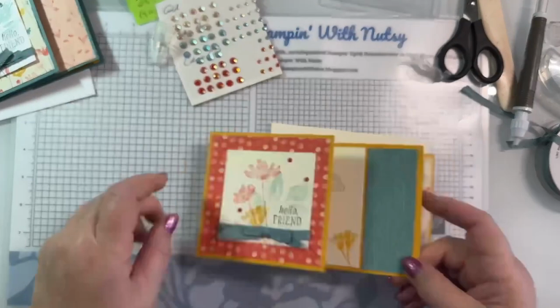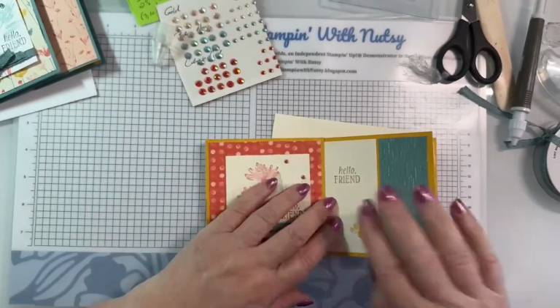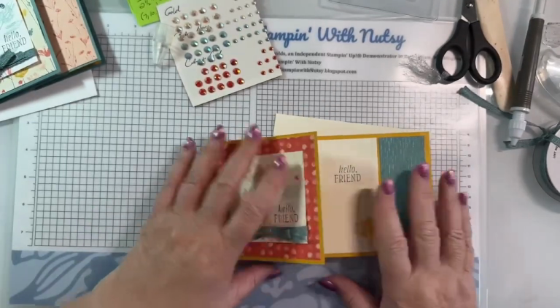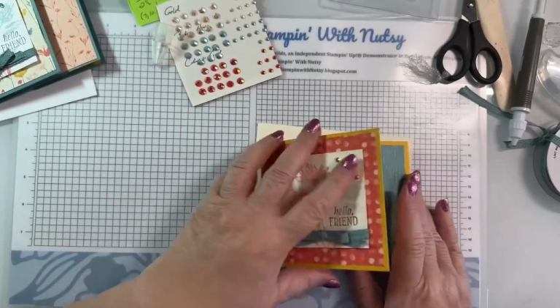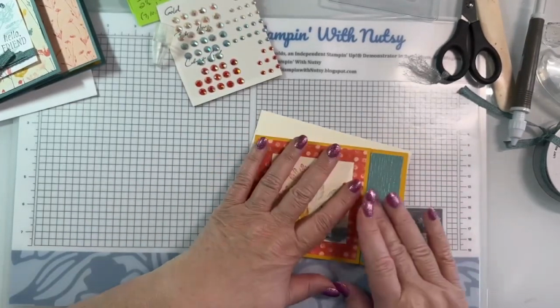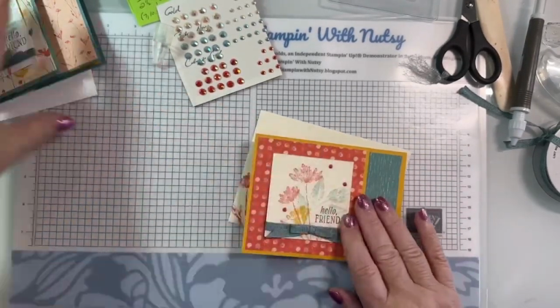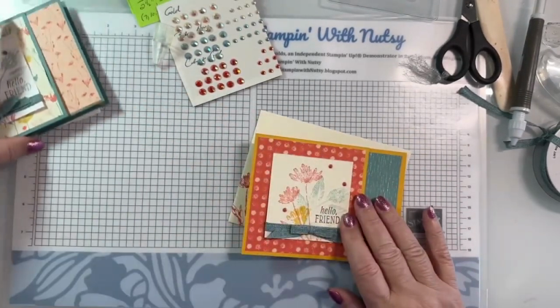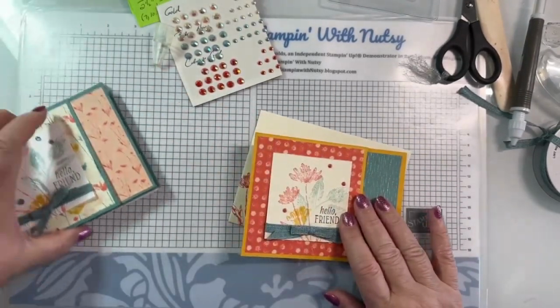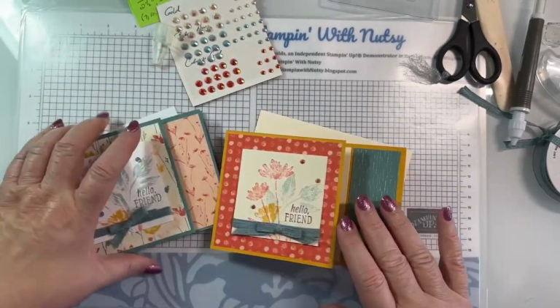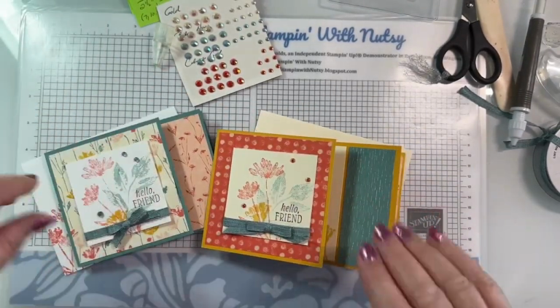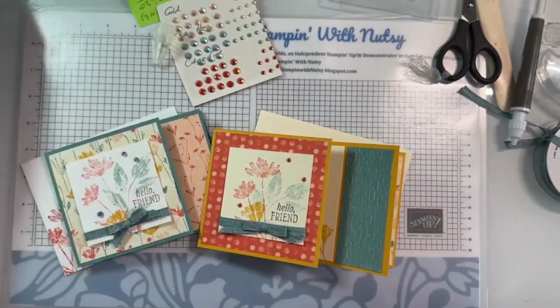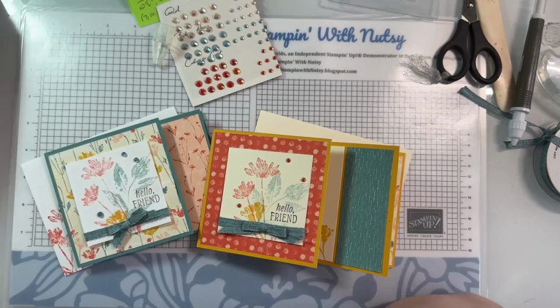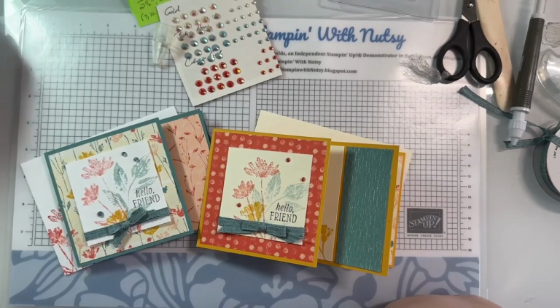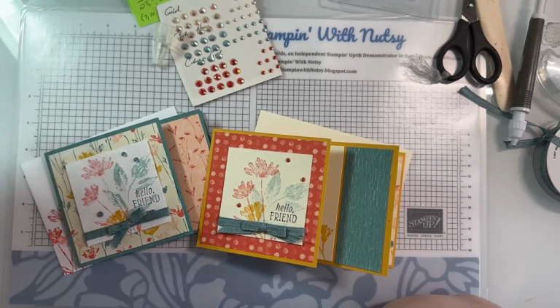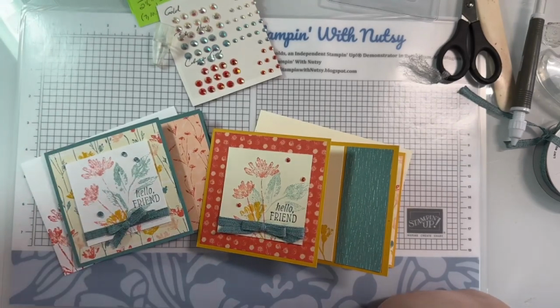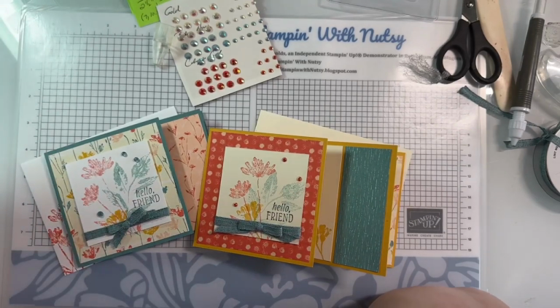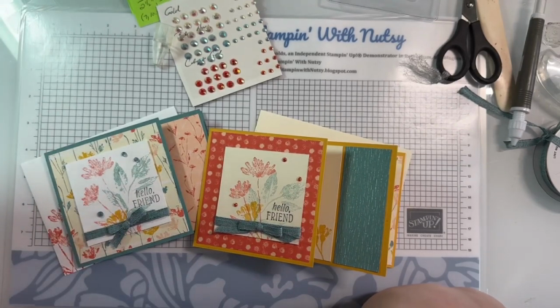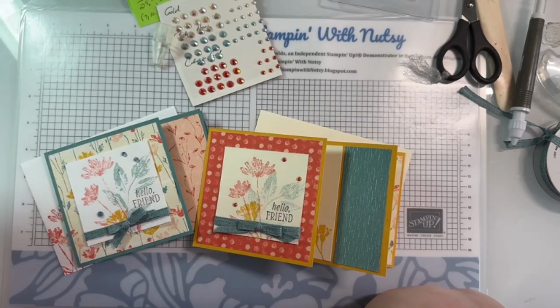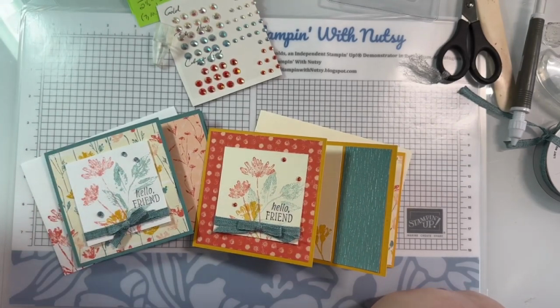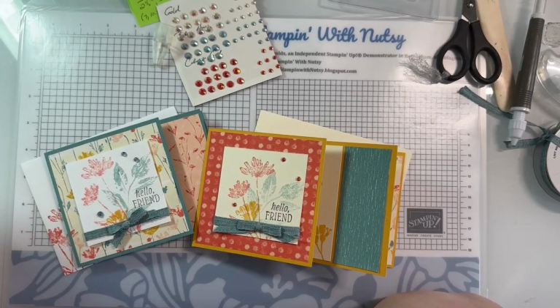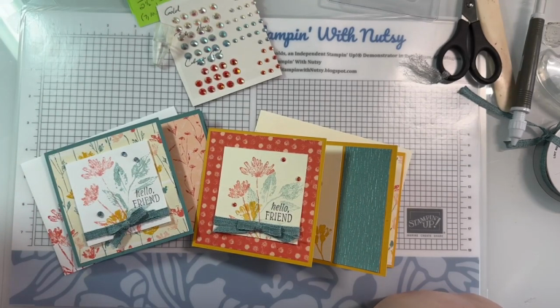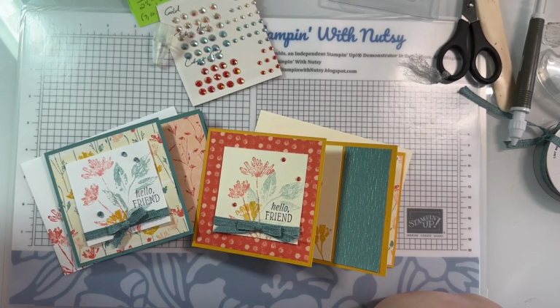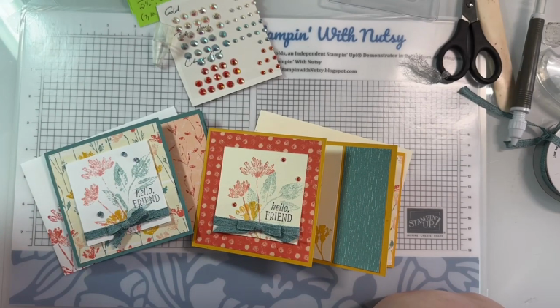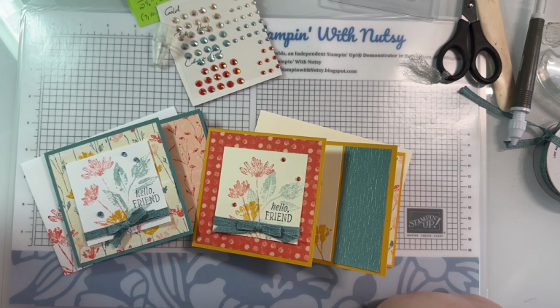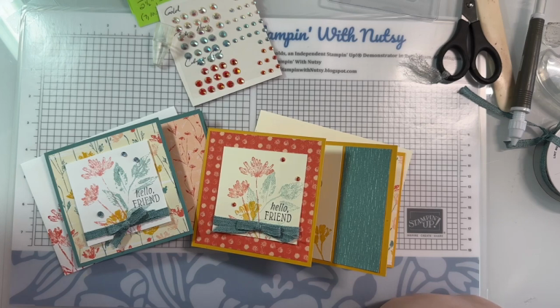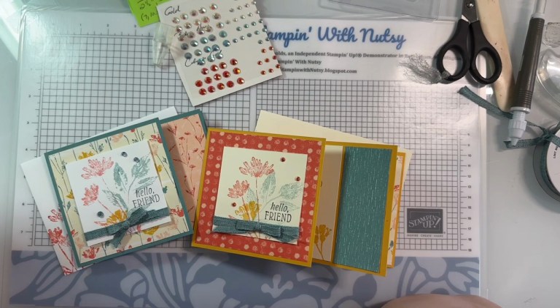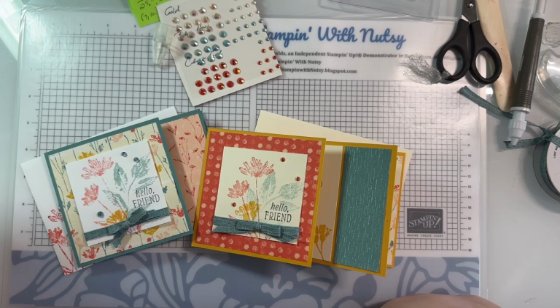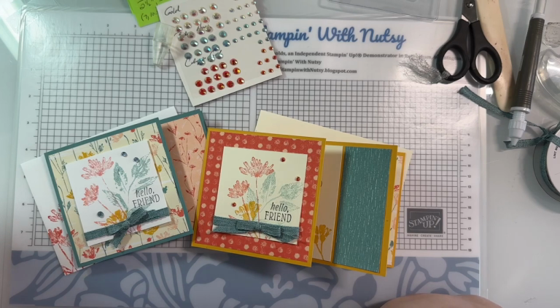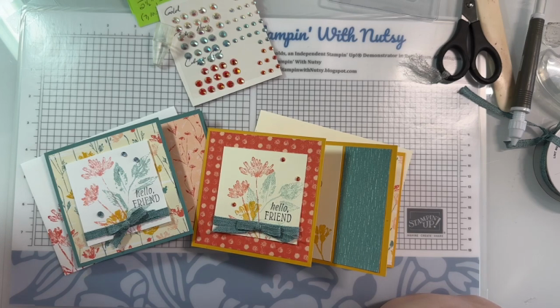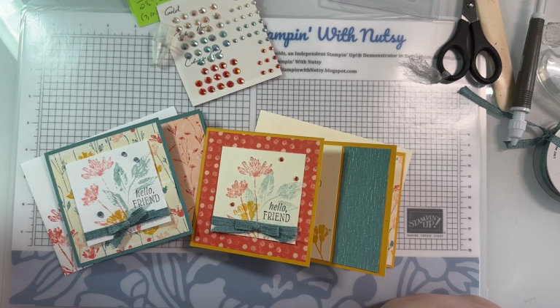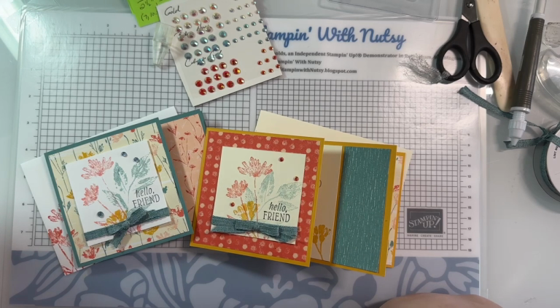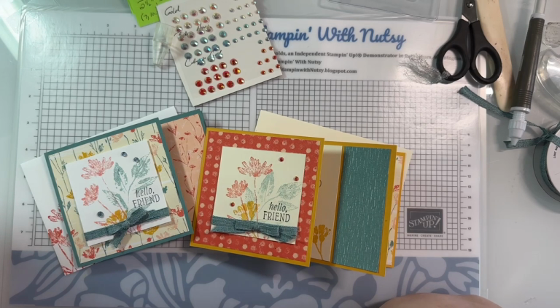I wanted to share some things that are going on. Hi Sheila, how are you? Thank you Susan for saying they're lovely - I appreciate it. I hope you win the card too, Simone - I might even draw two names since I'm going to have two cards.